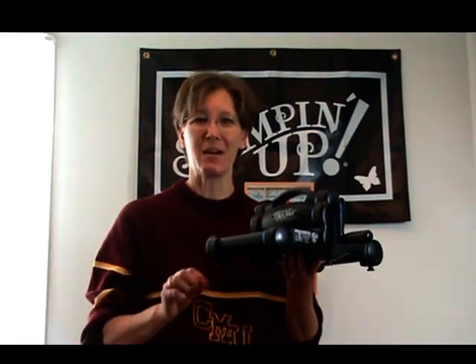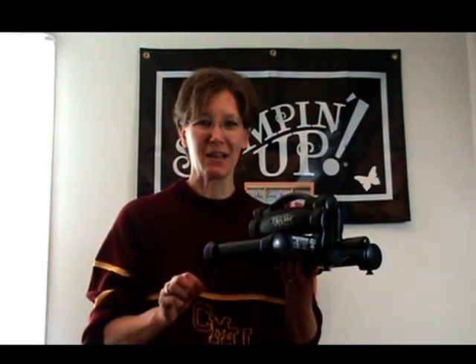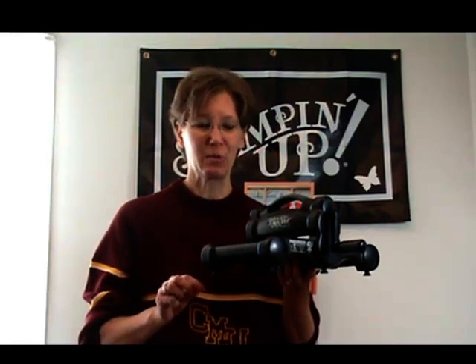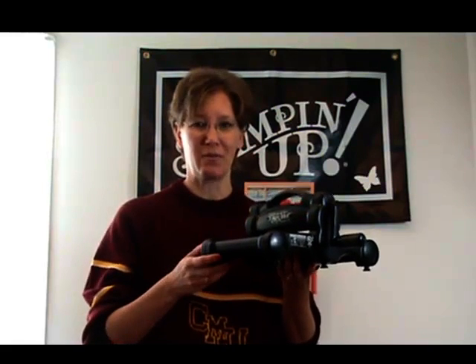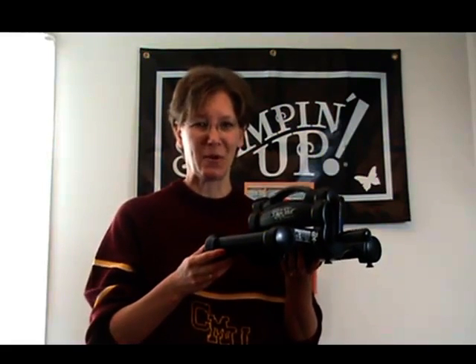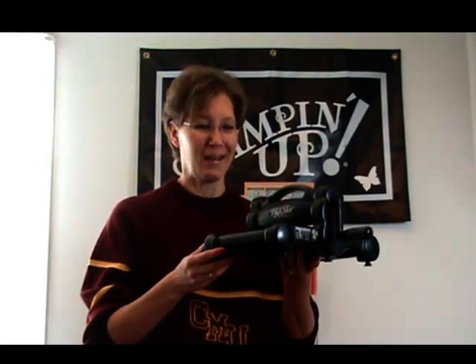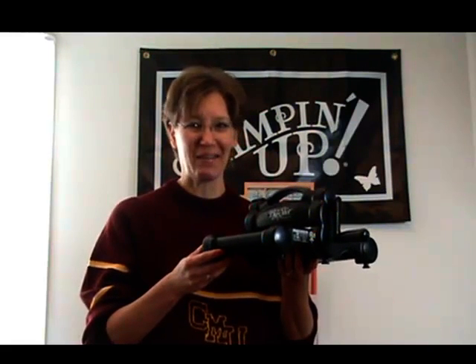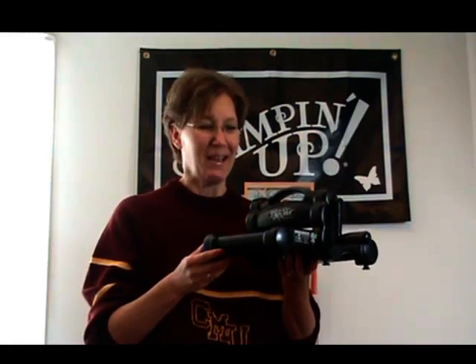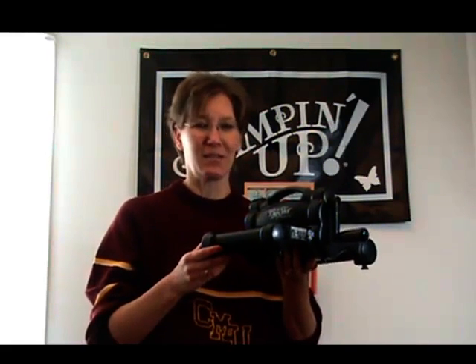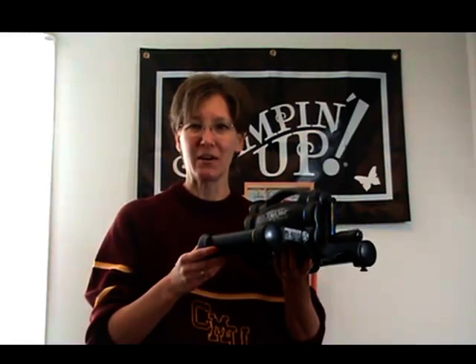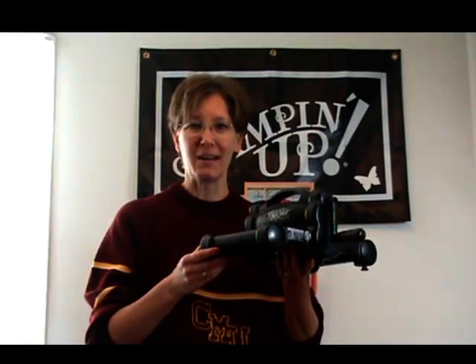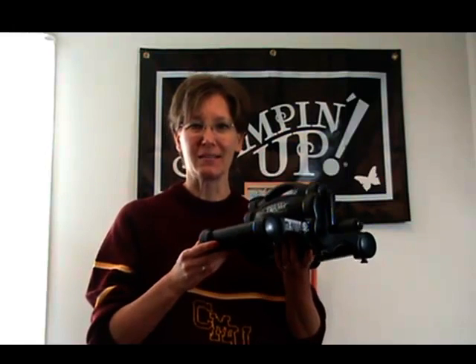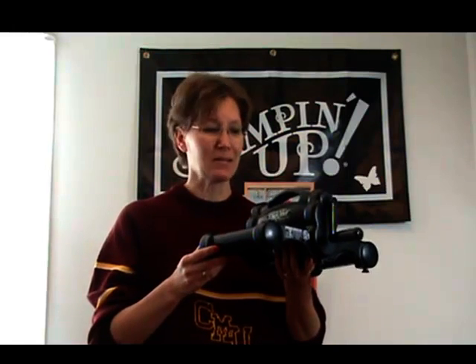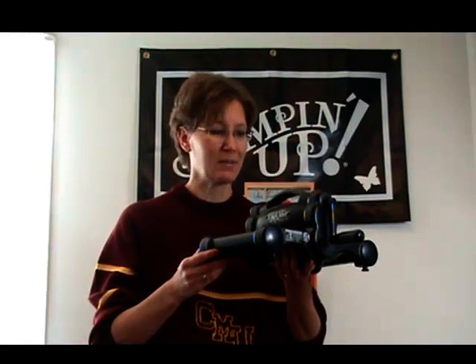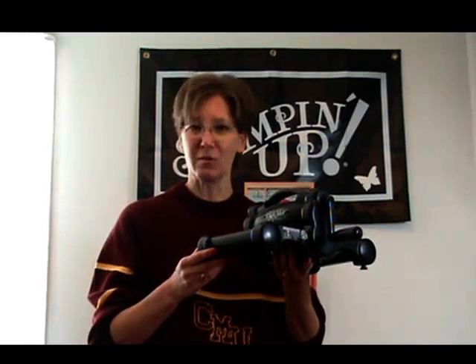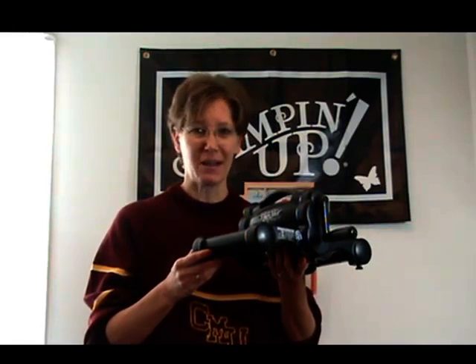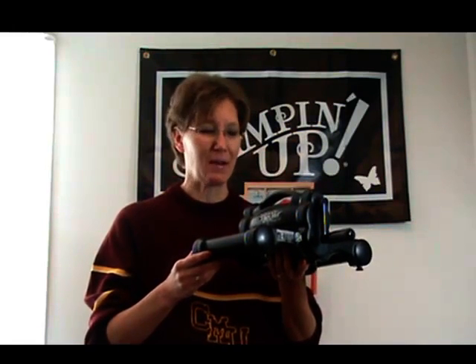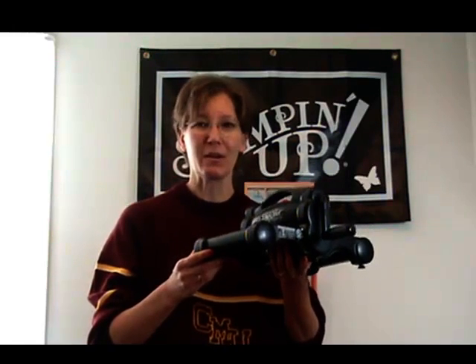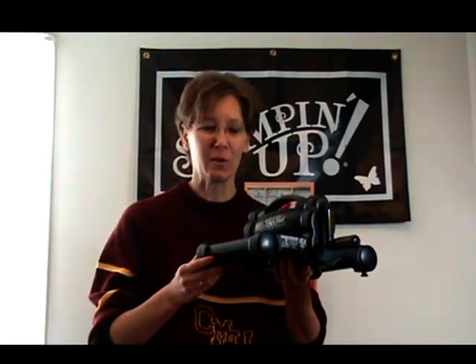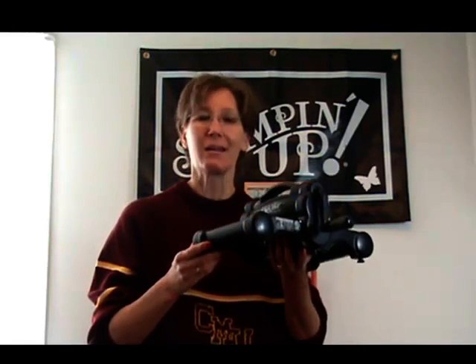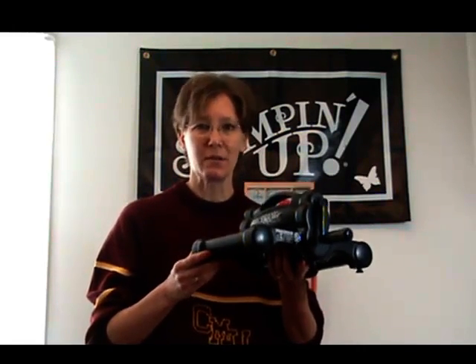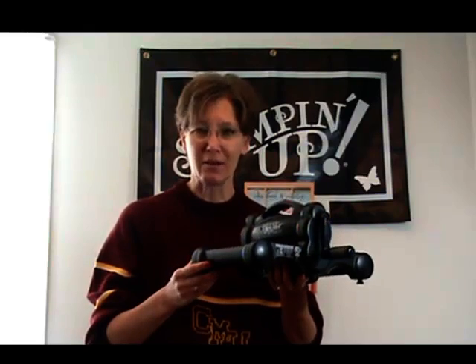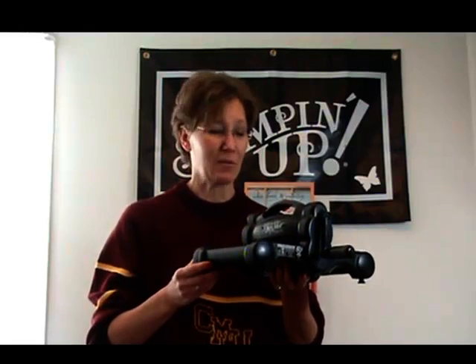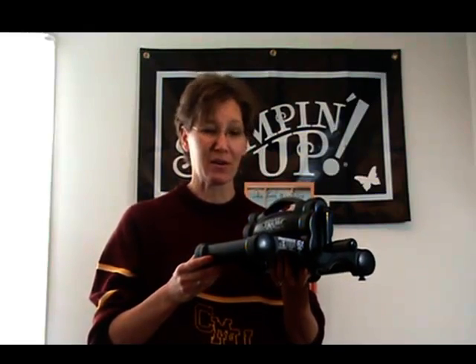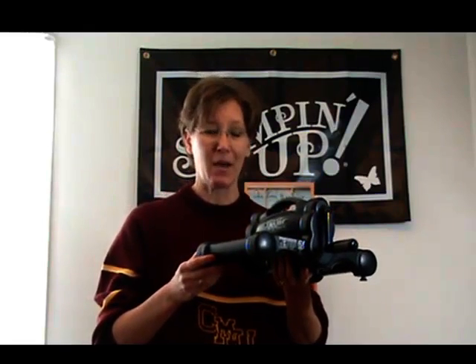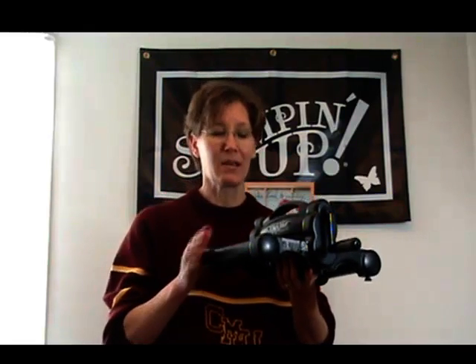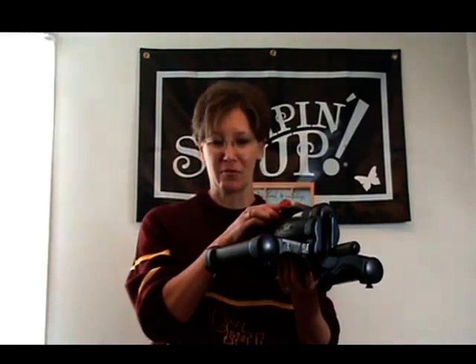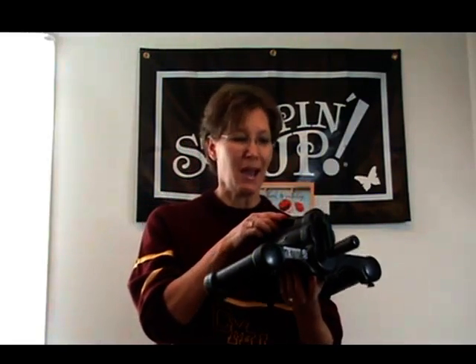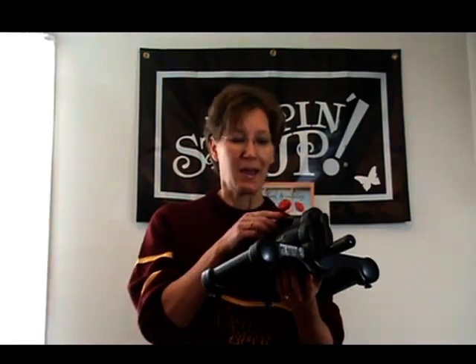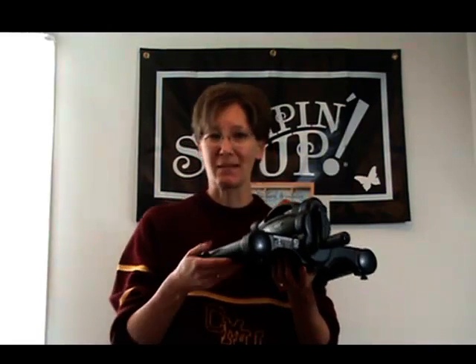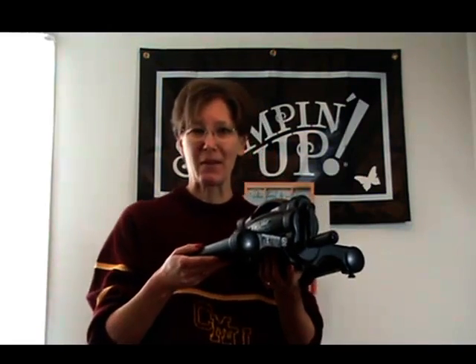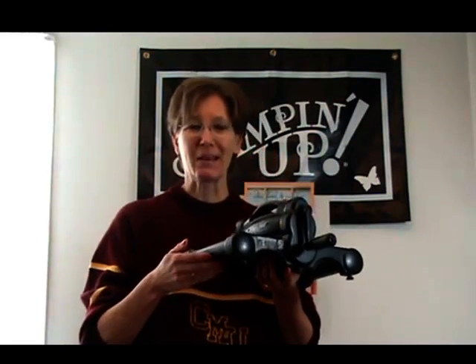It's now extended through November 11th, and this is very exciting. This is the best business building tool Stampin' Up! could give you, and it's absolutely free with your starter kit — absolutely free. I'm excited about that.